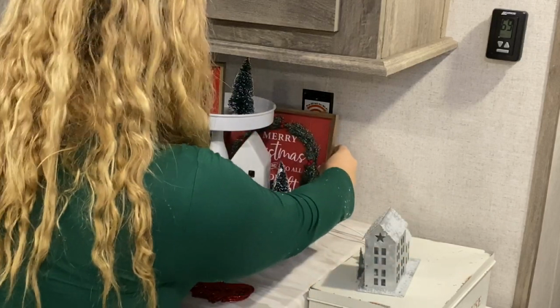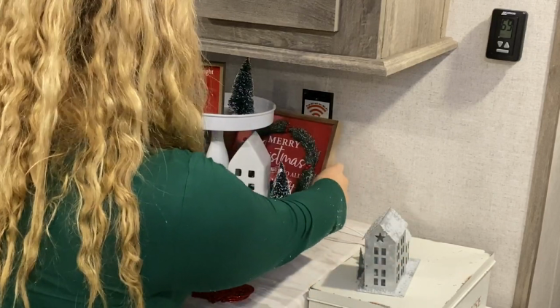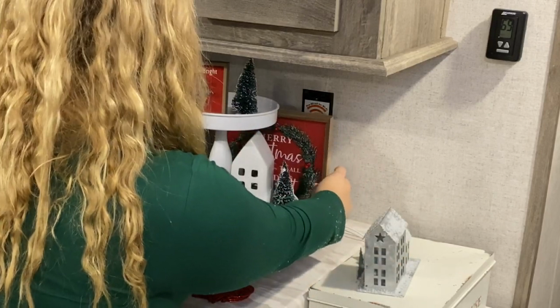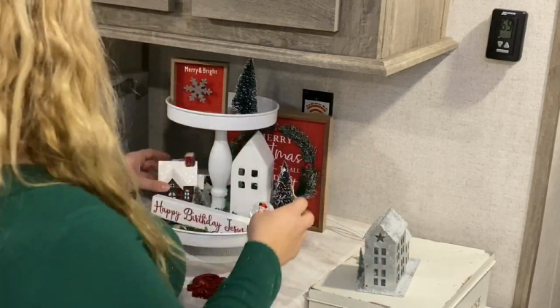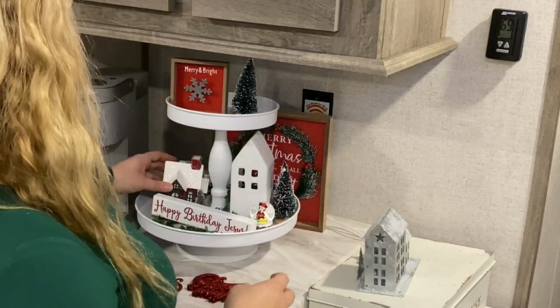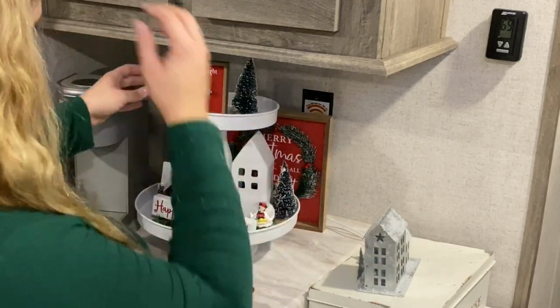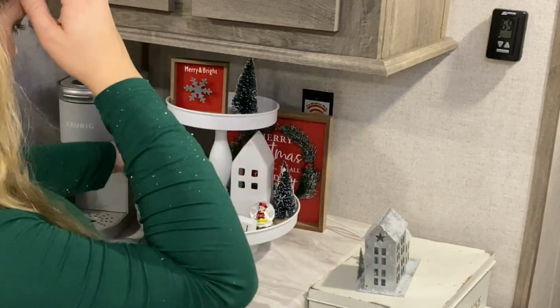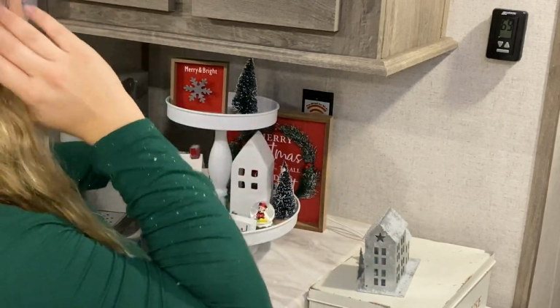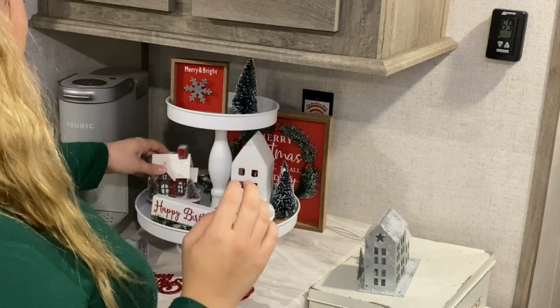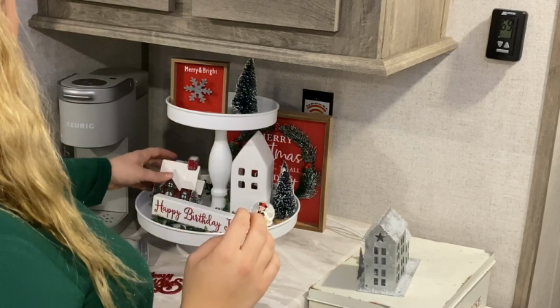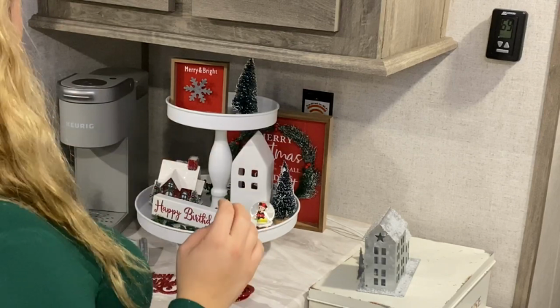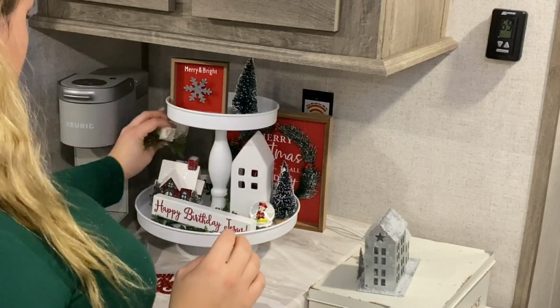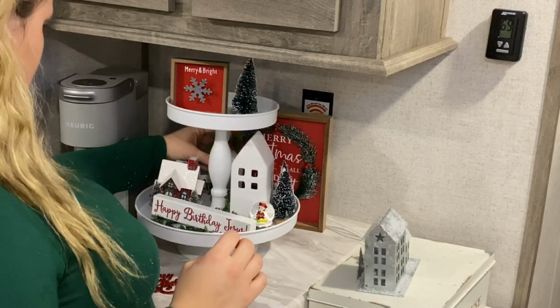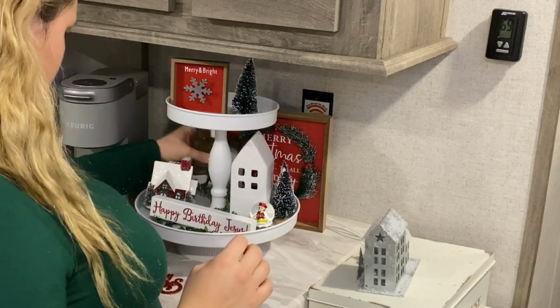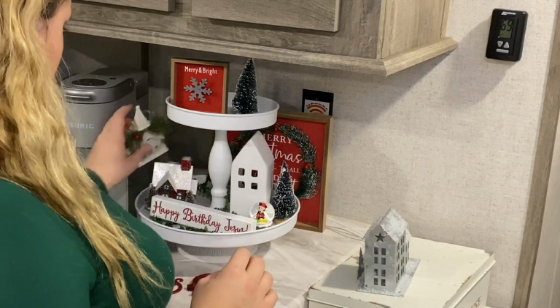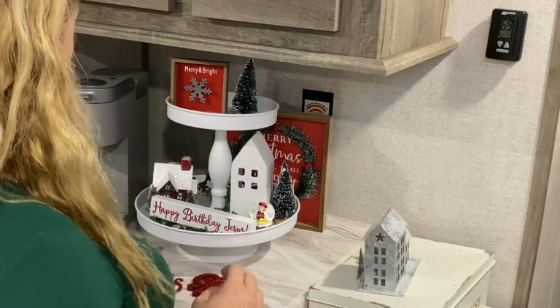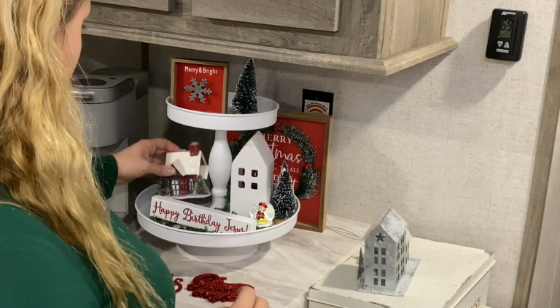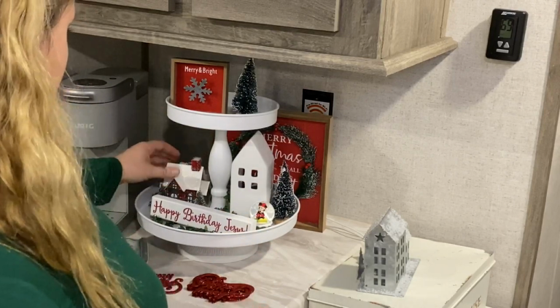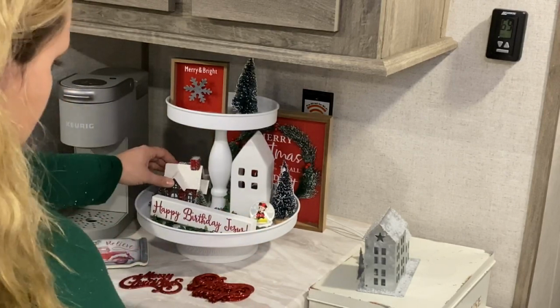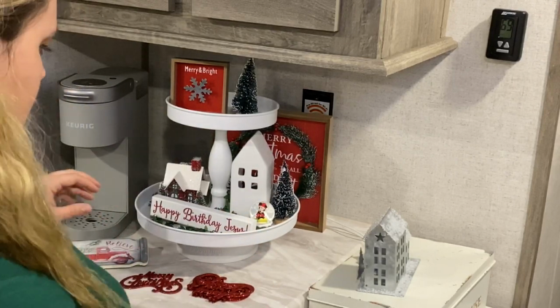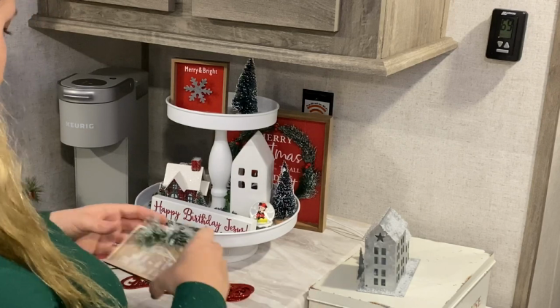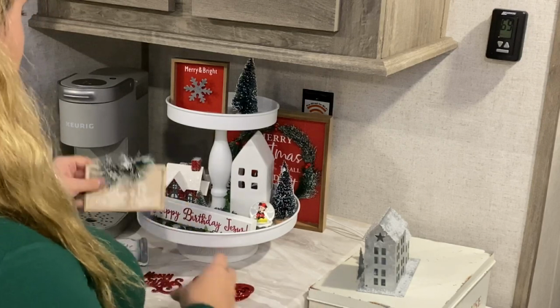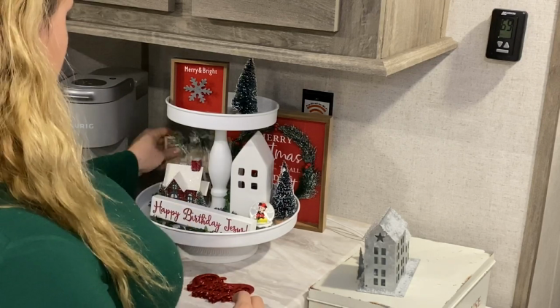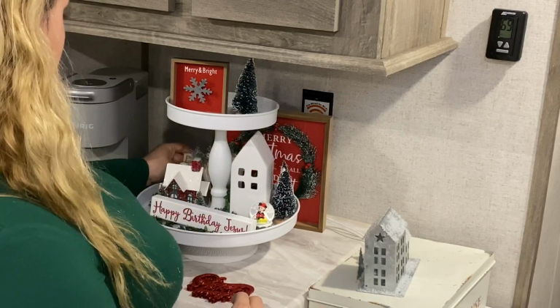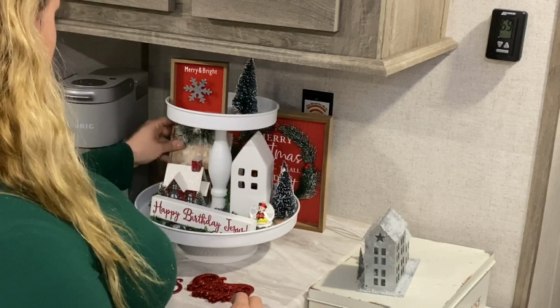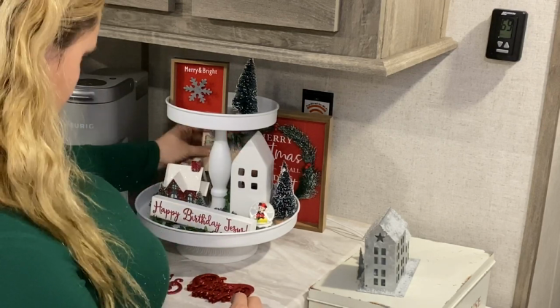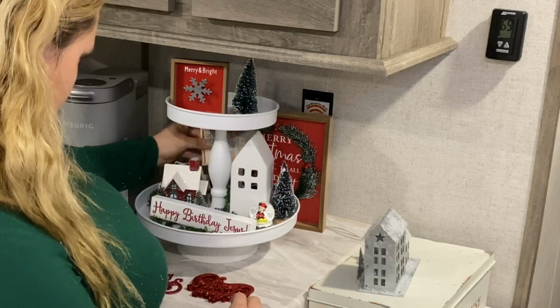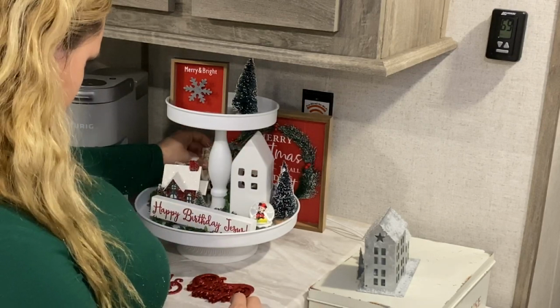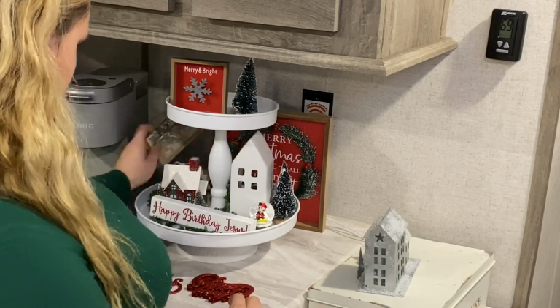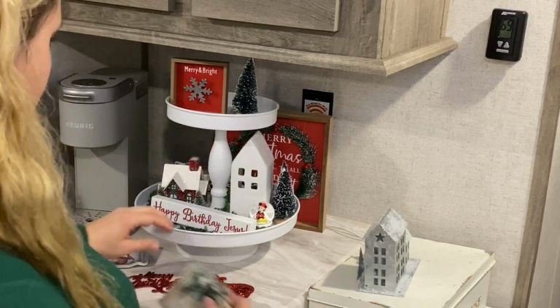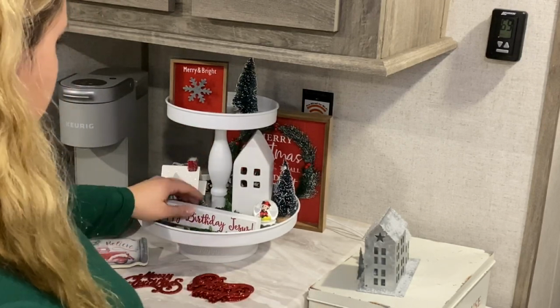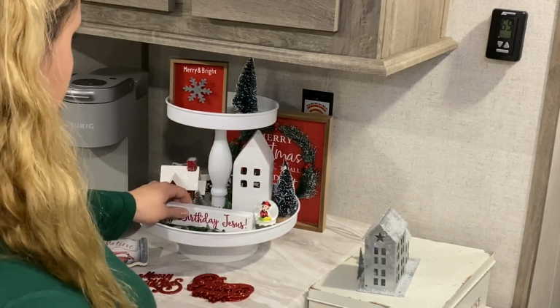I'm just placing these little ornaments from the Dollar Tree on there as well — some bottle brush trees, little signs, and everything just to get it filled up and looking full.